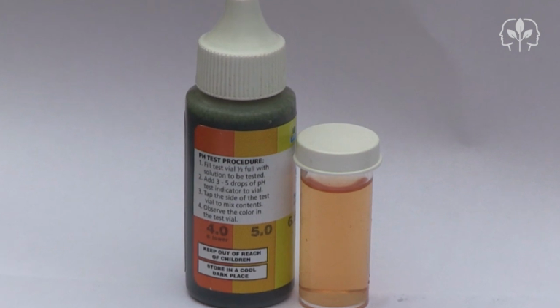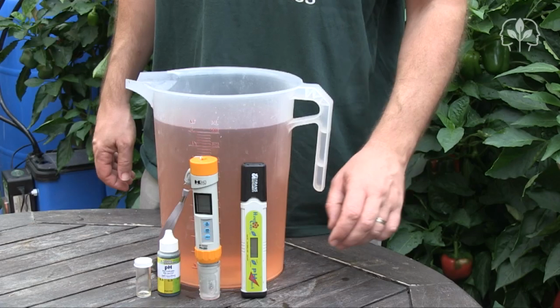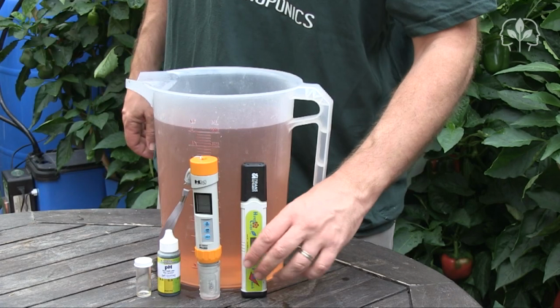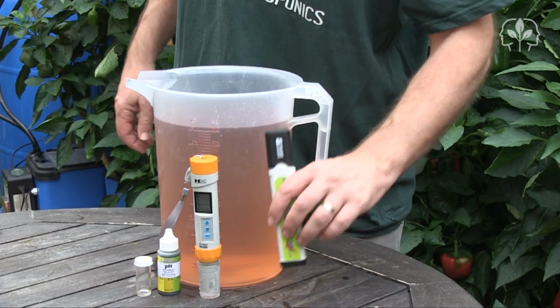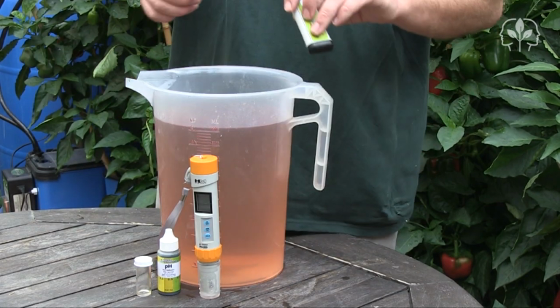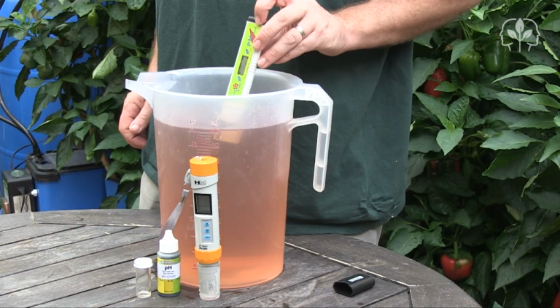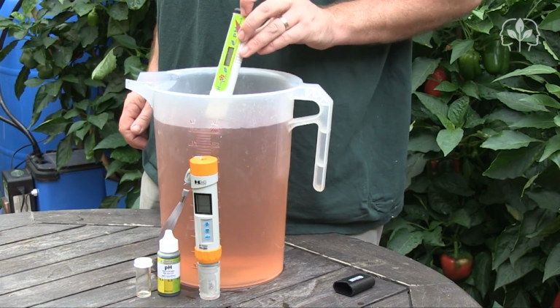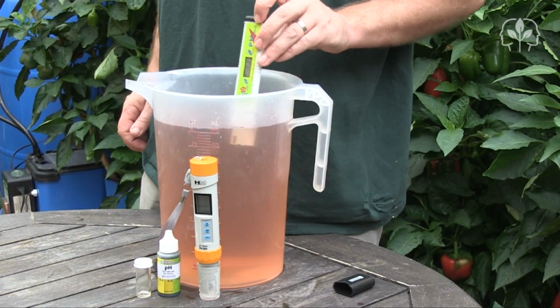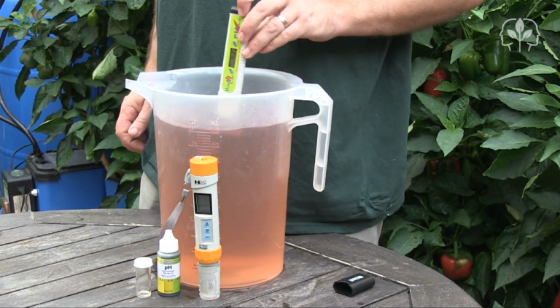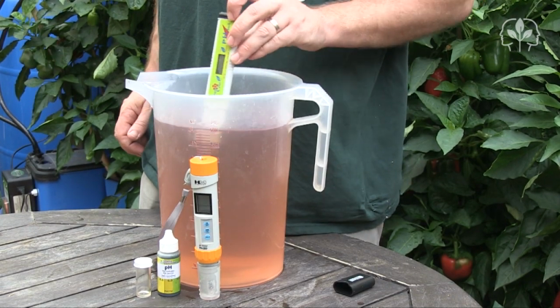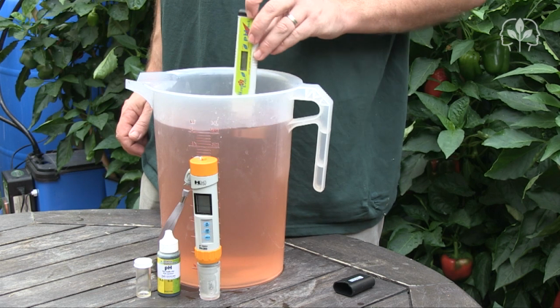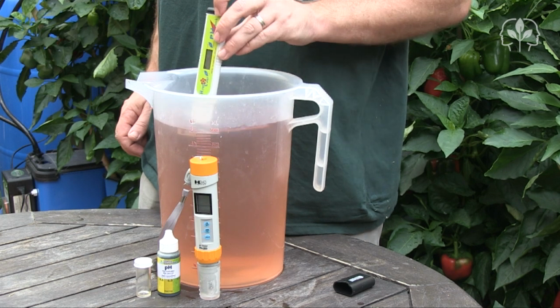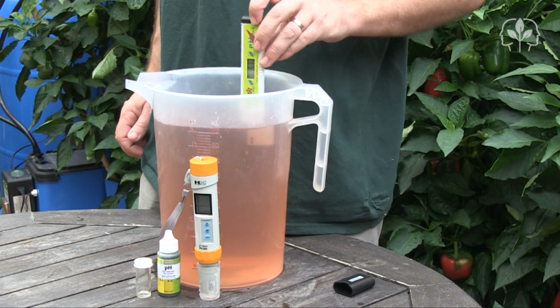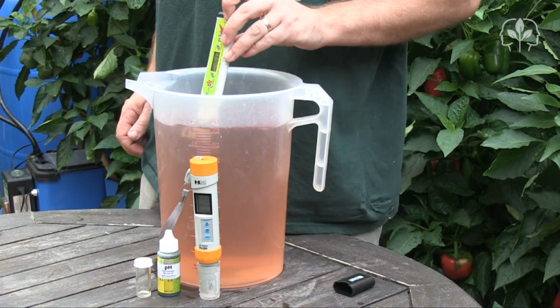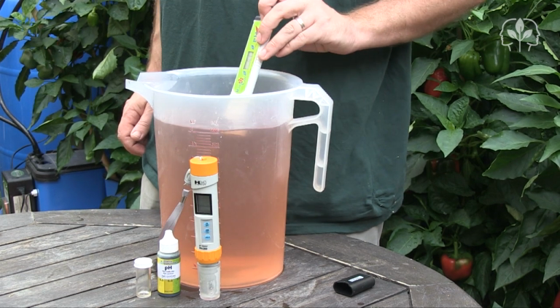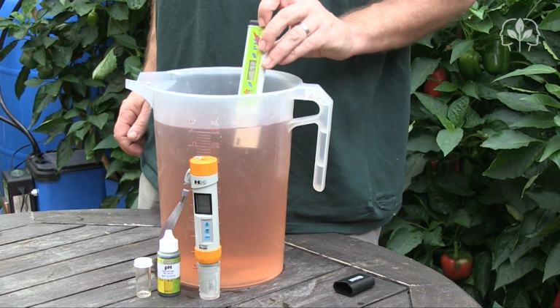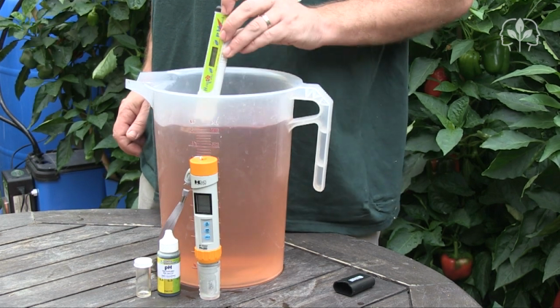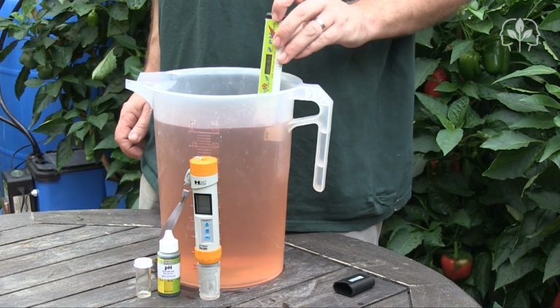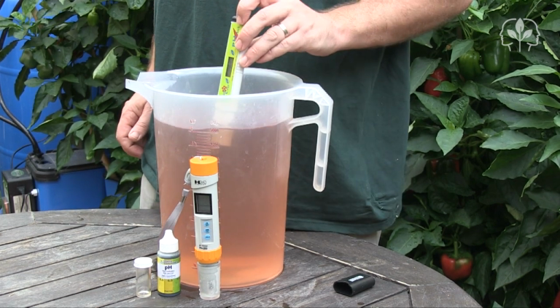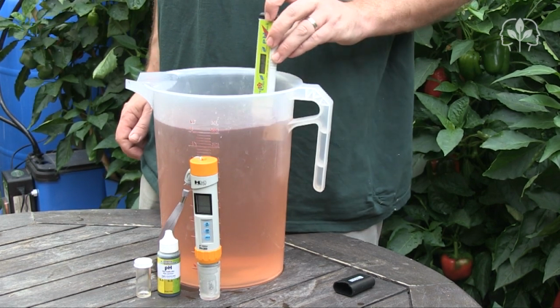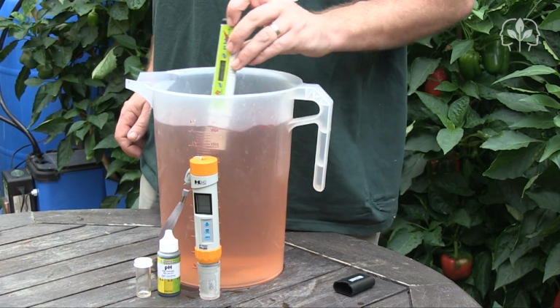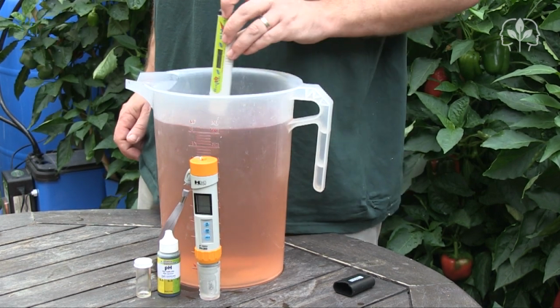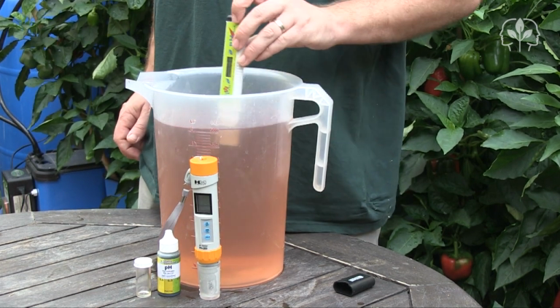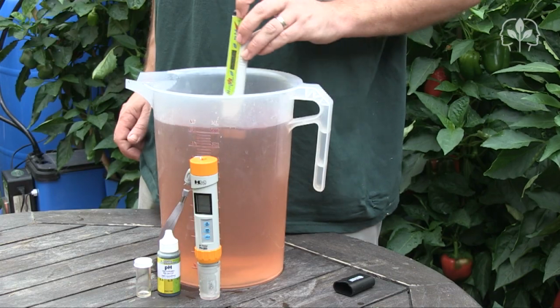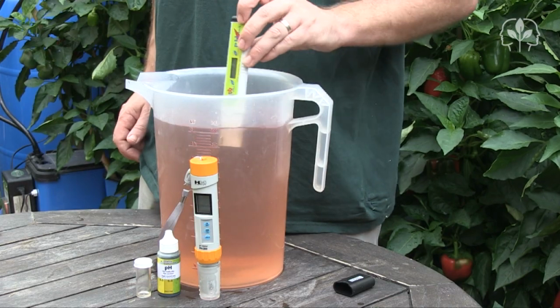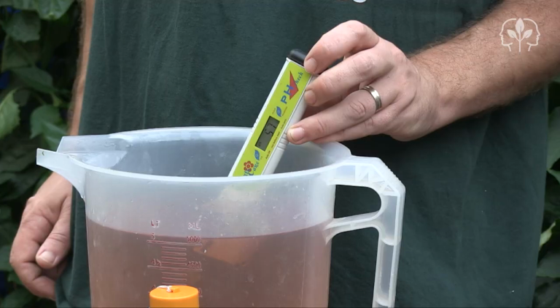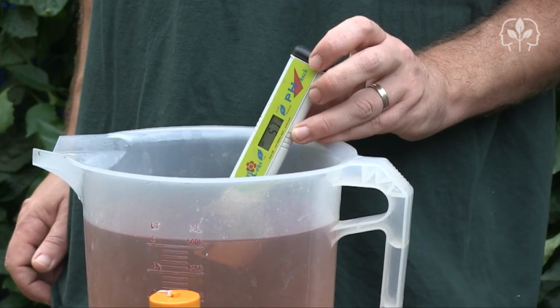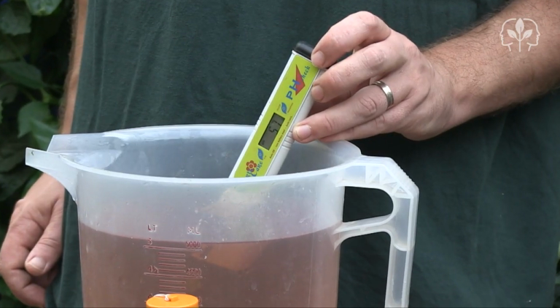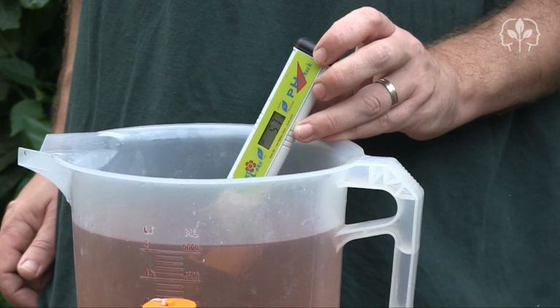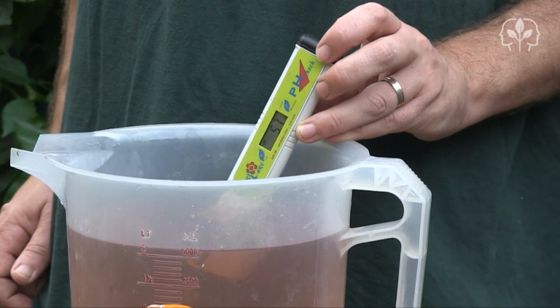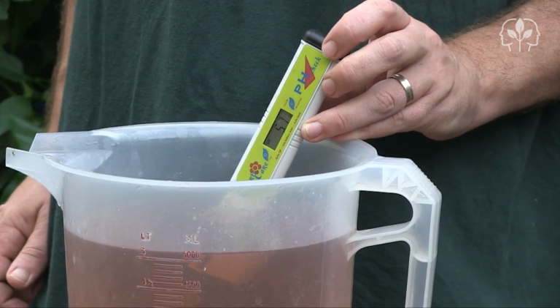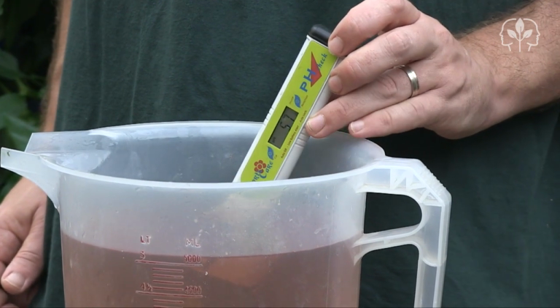If we want more accuracy, we need to use a digital pH meter. Let's give this HortiCare meter a go. I keep stirring until the meter beeps and the reading stops flashing. And as you can see, it's reading 5.7.